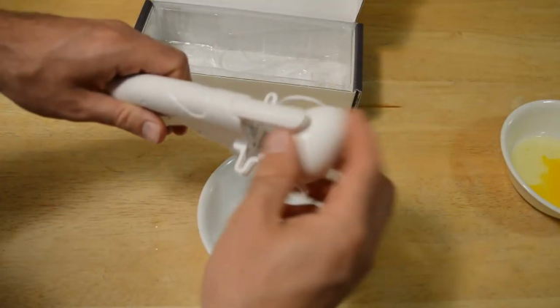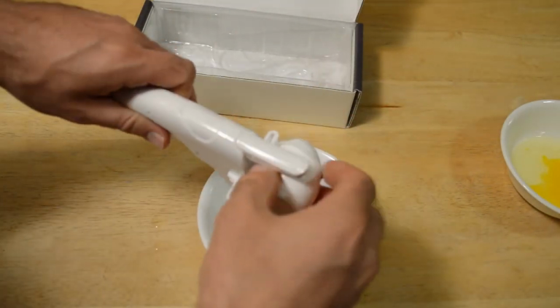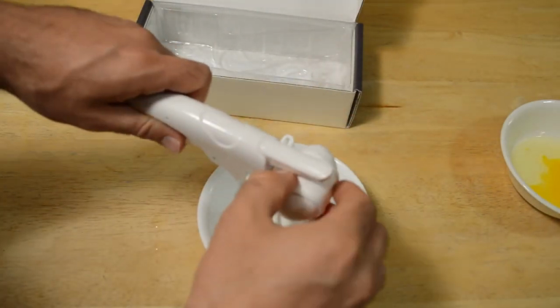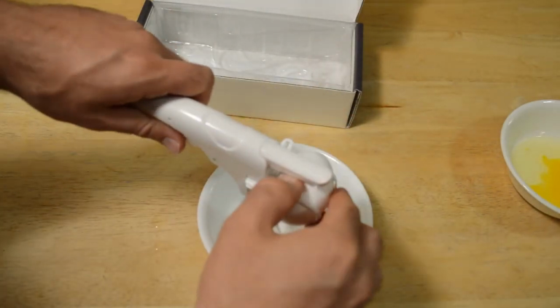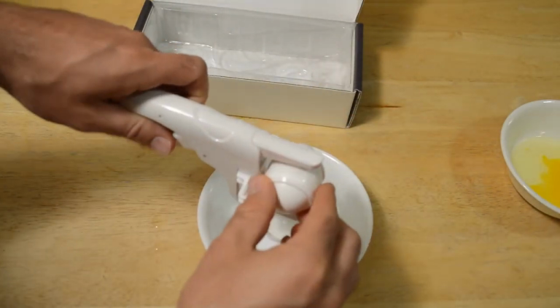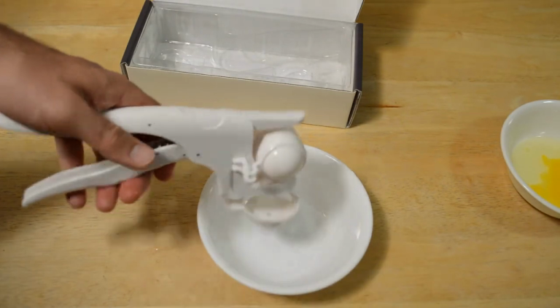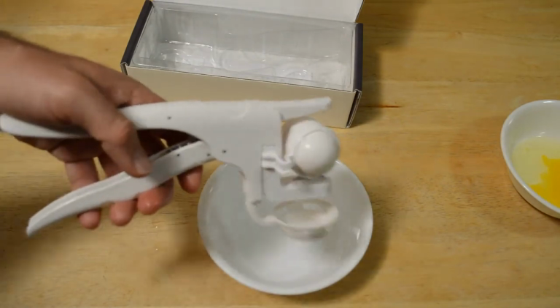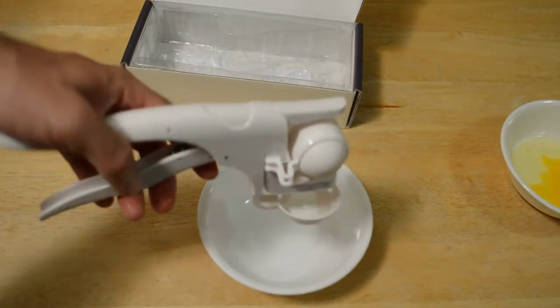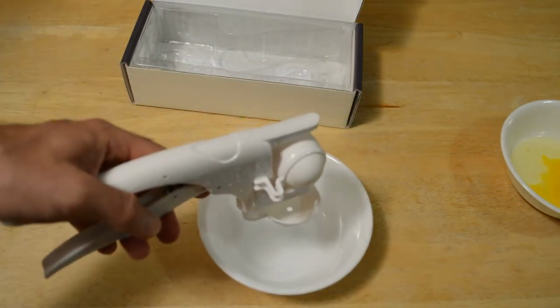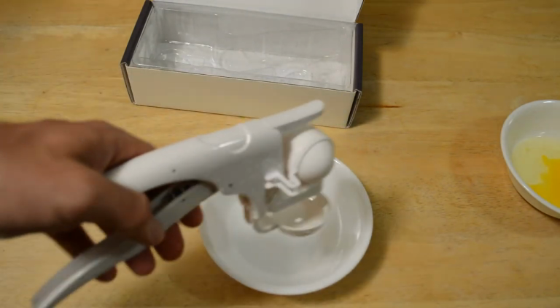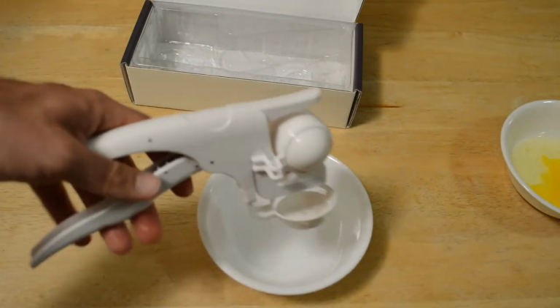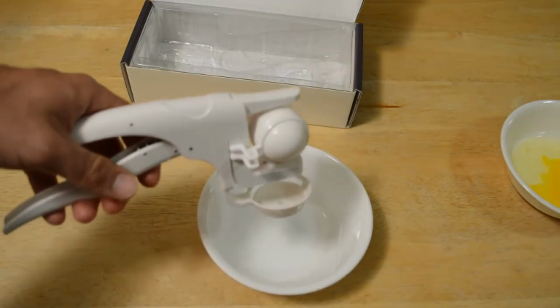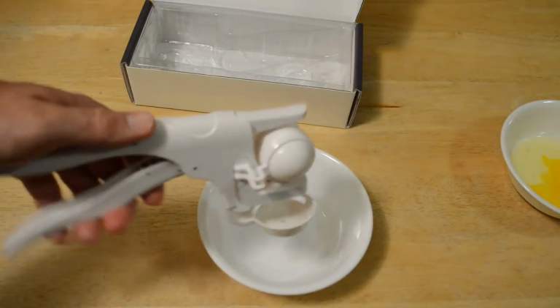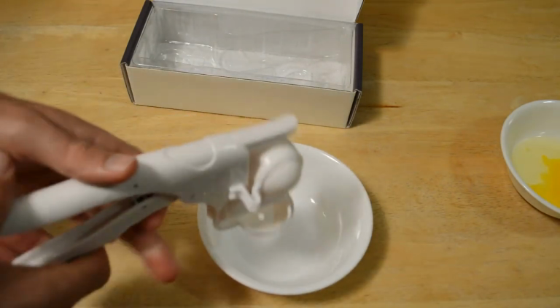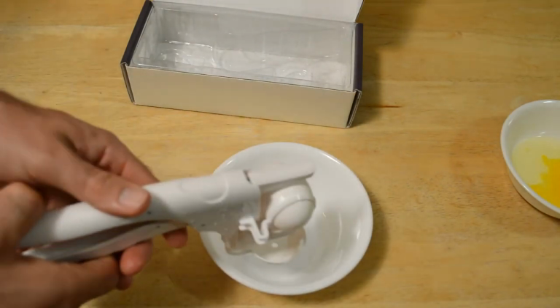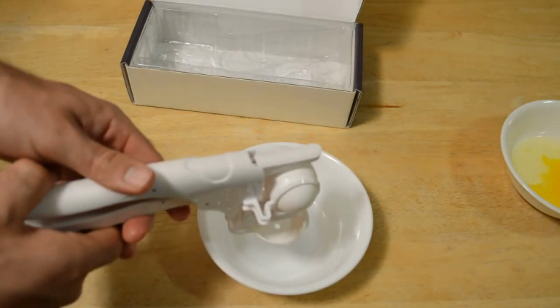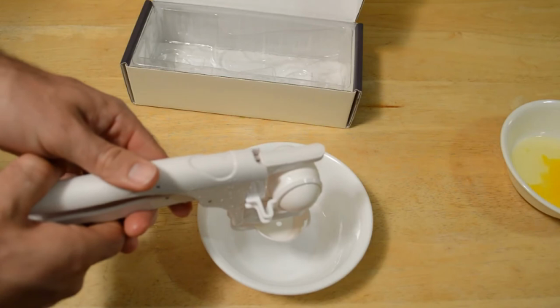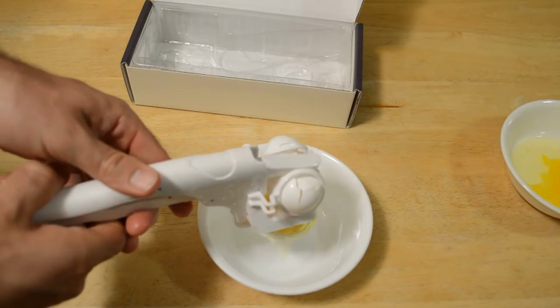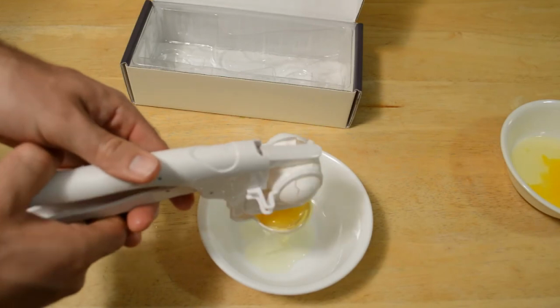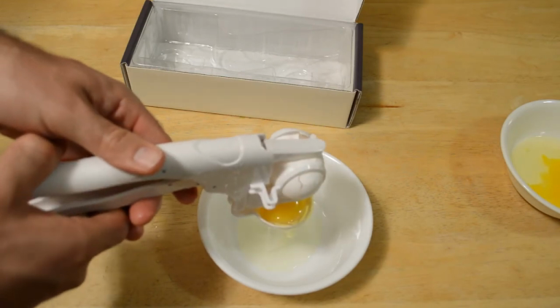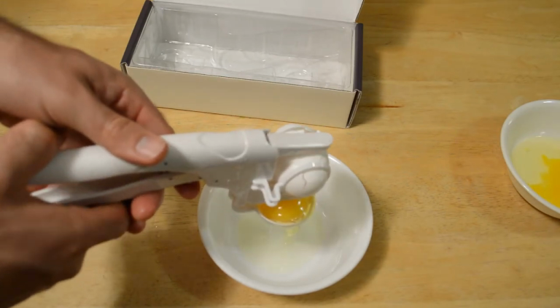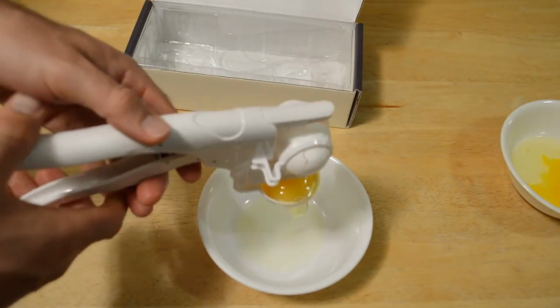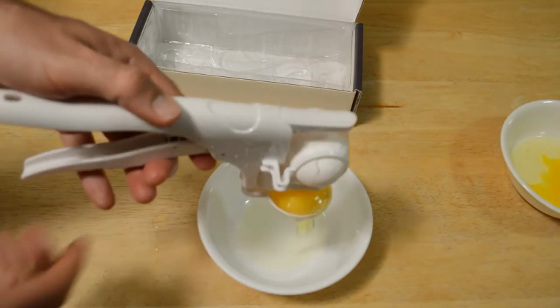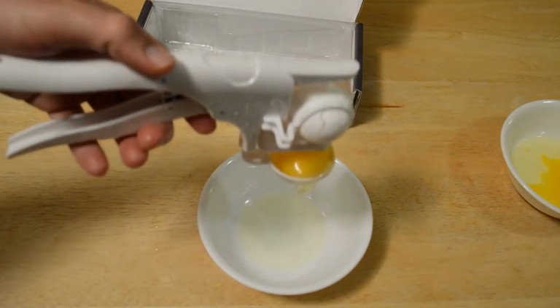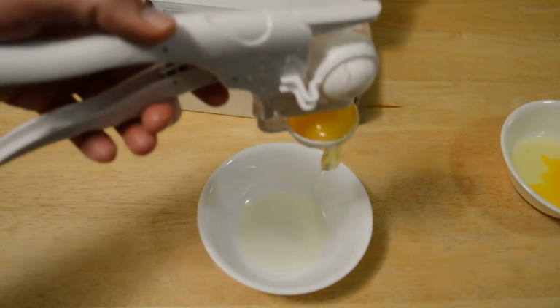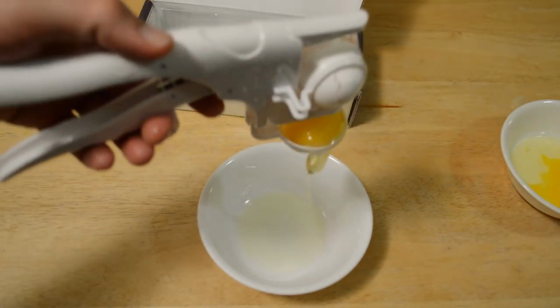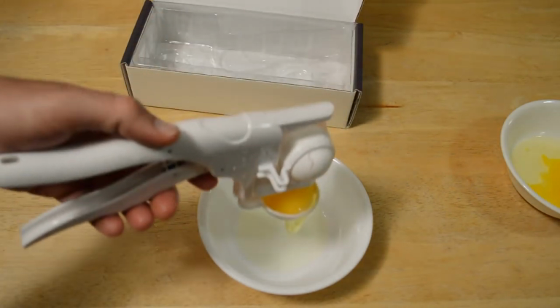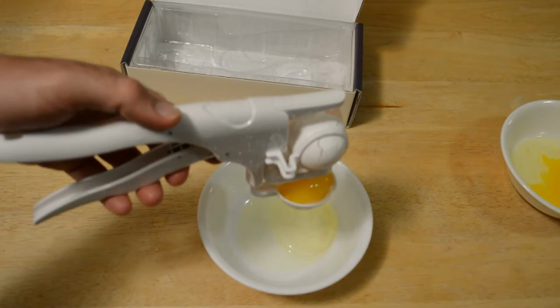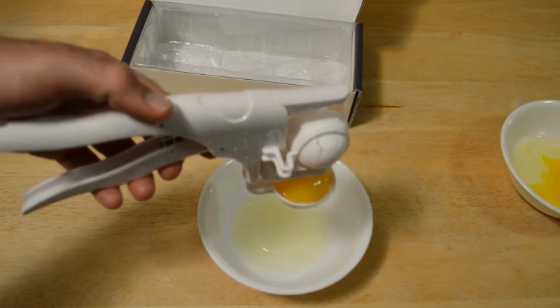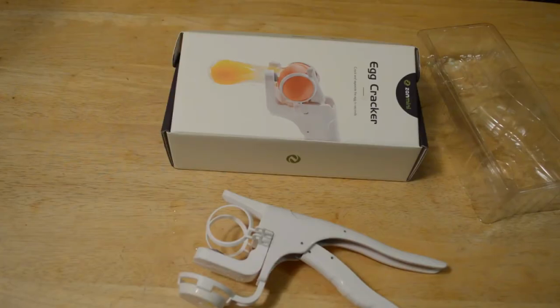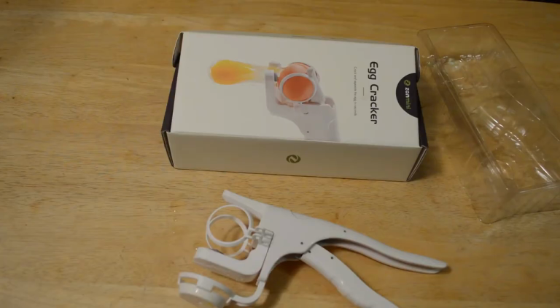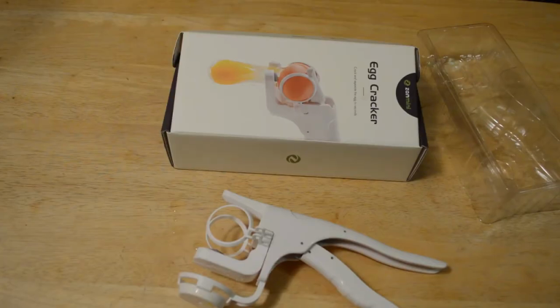You put the egg inside, and here we go — take two. And there we go, the yolk's intact.